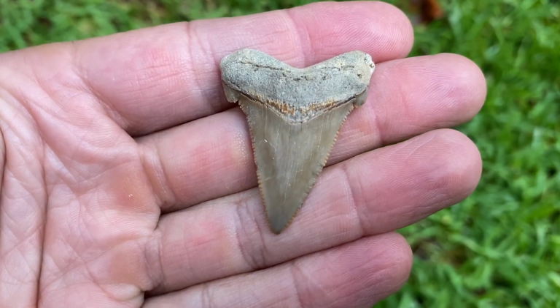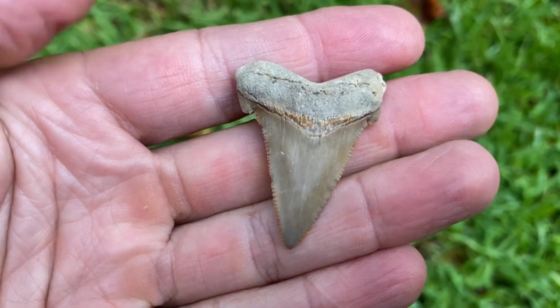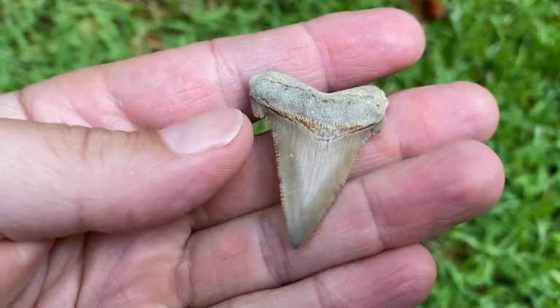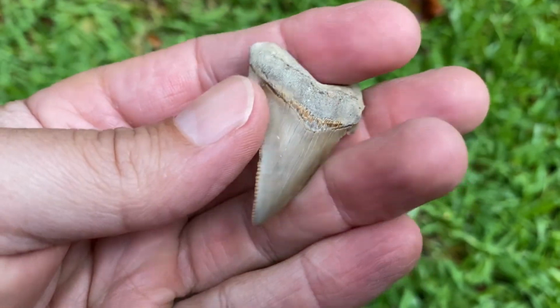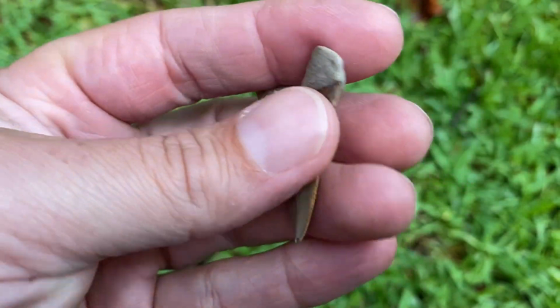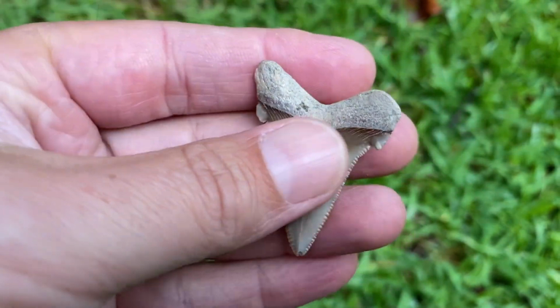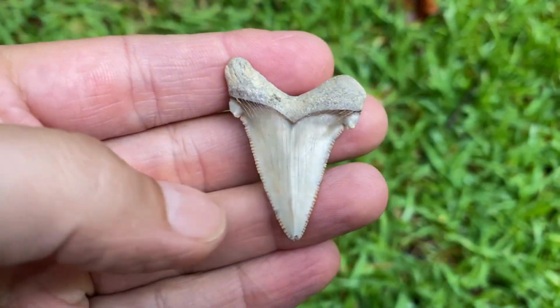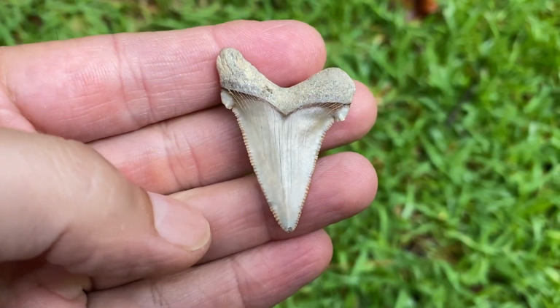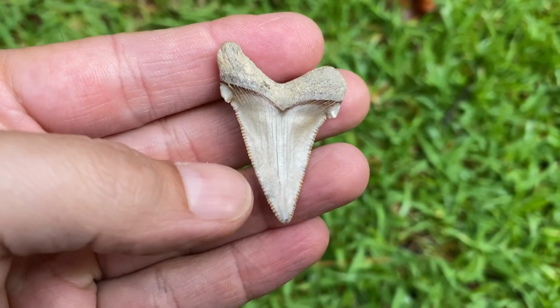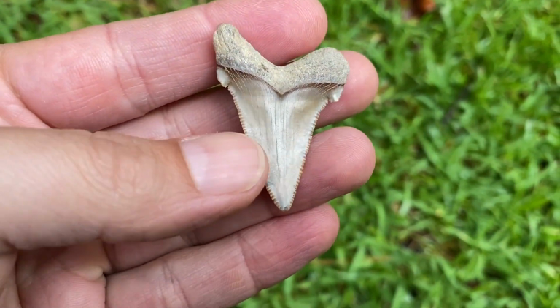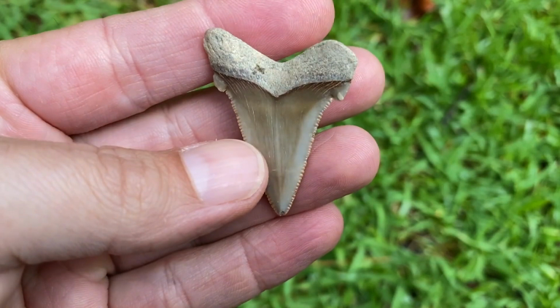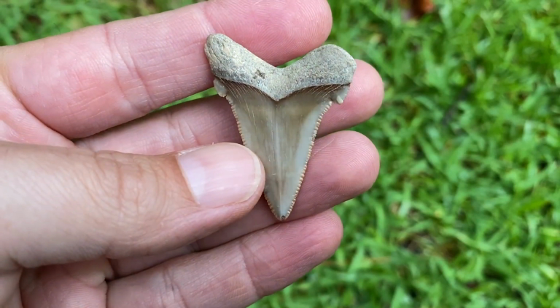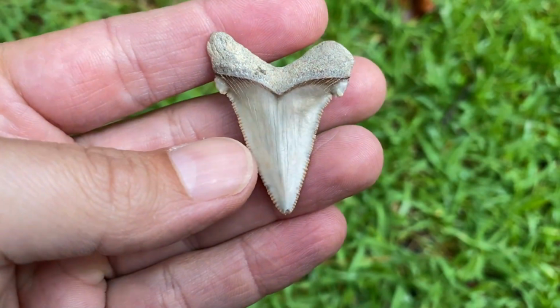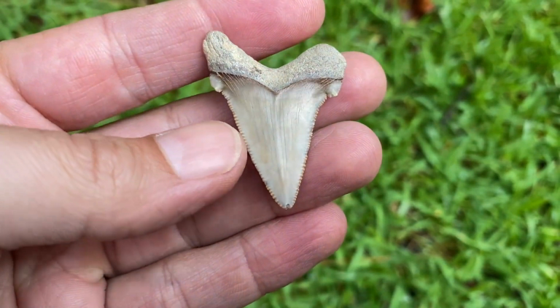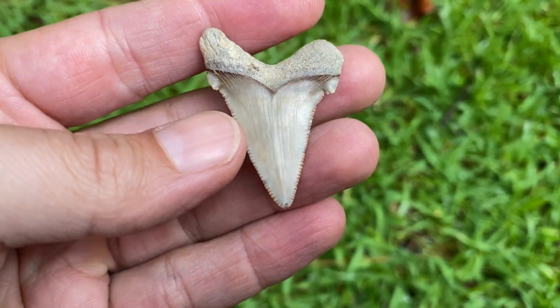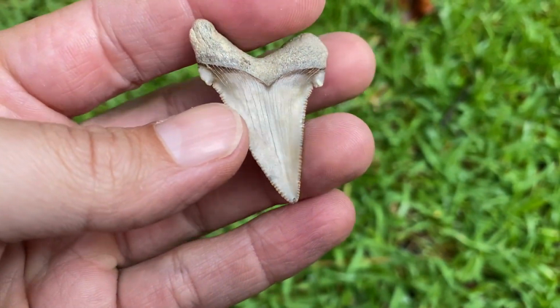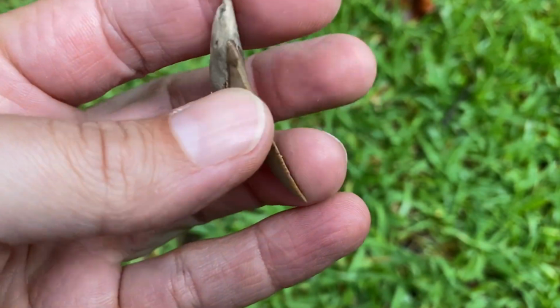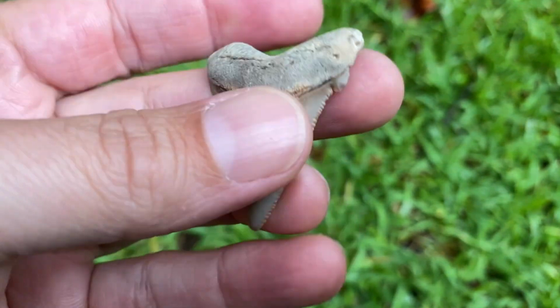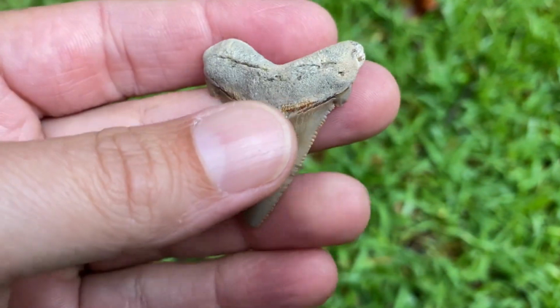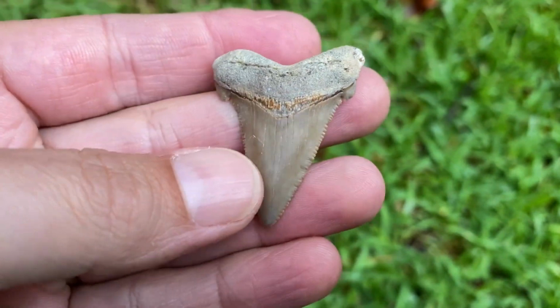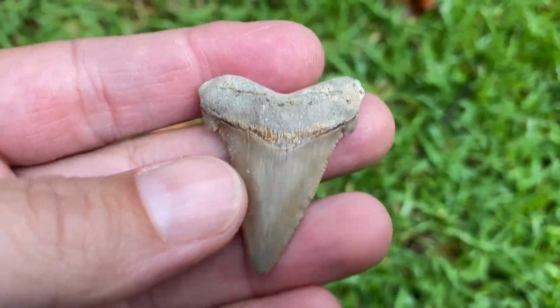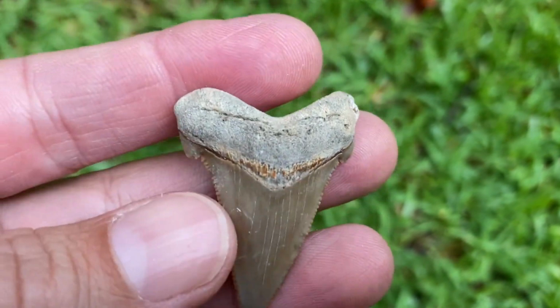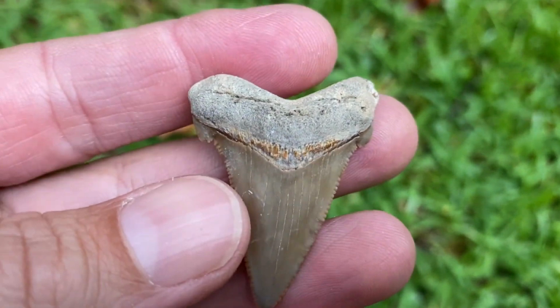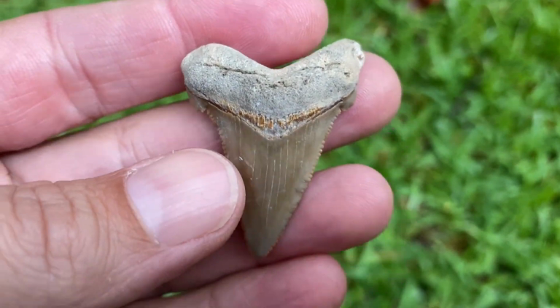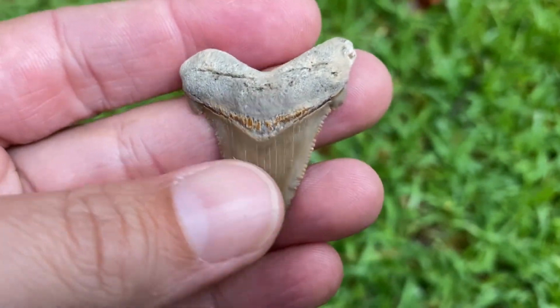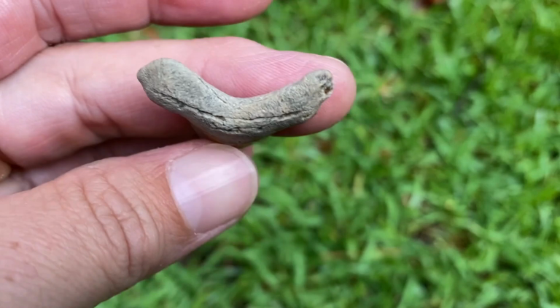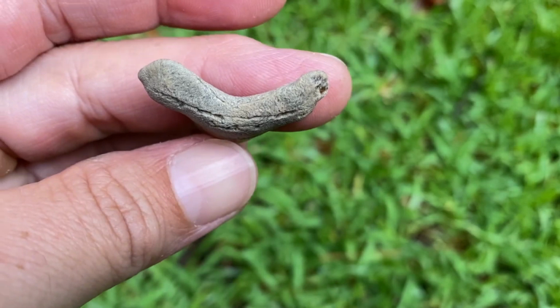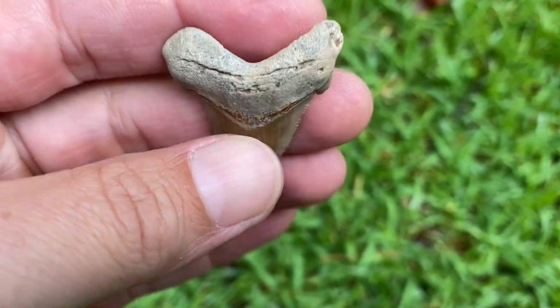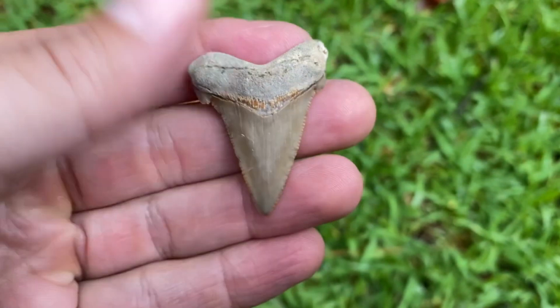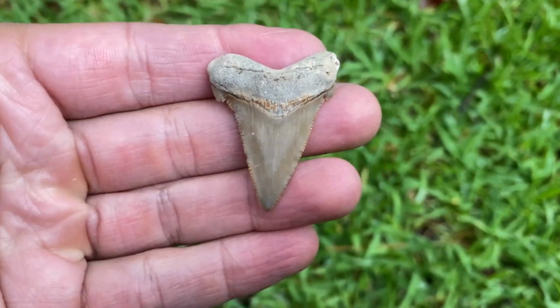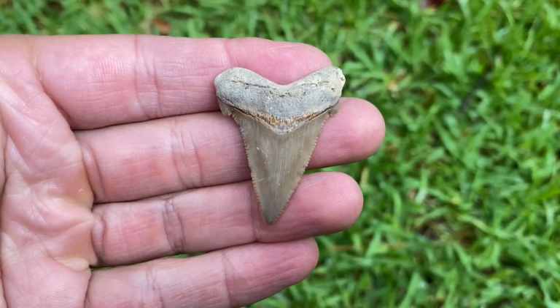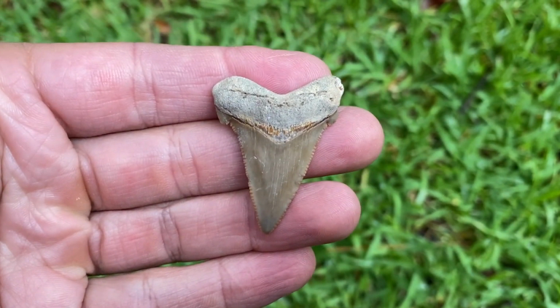This is a pretty nice little Angus Deidon. Got both cusps, nice color, good serrations. Even got the burlet there. Good tooth.